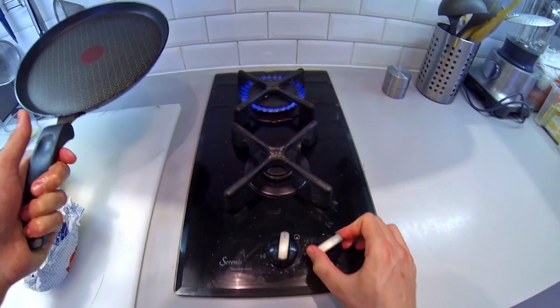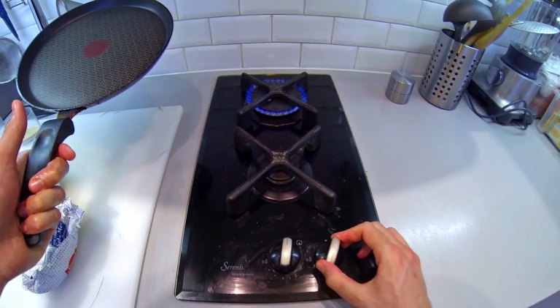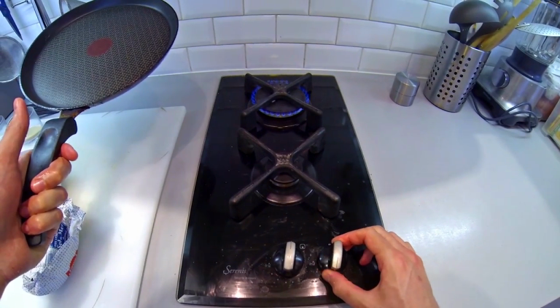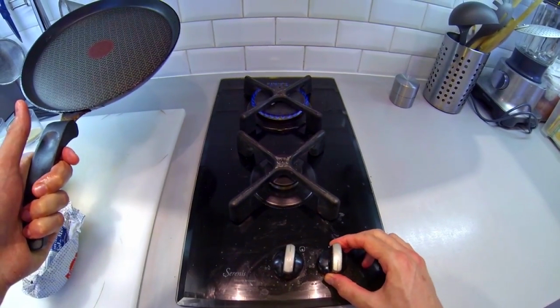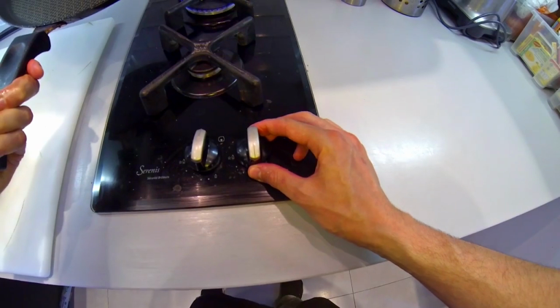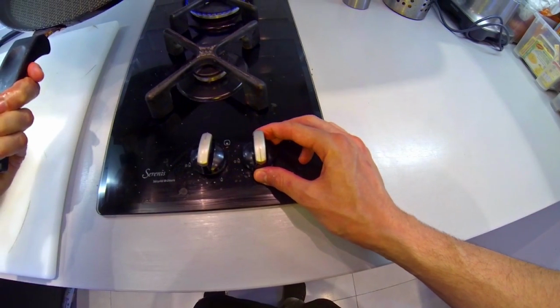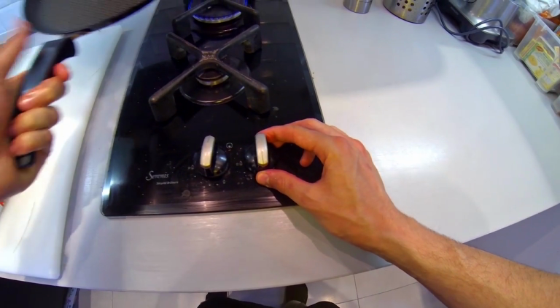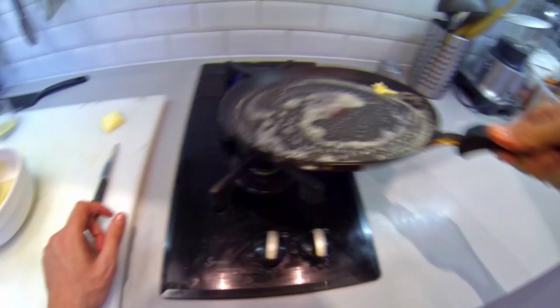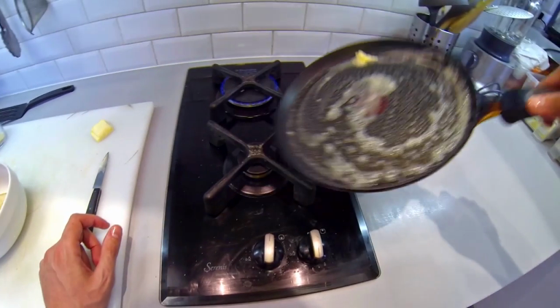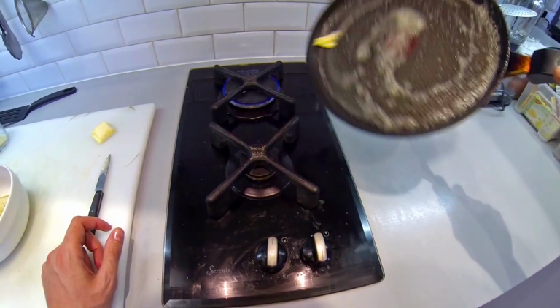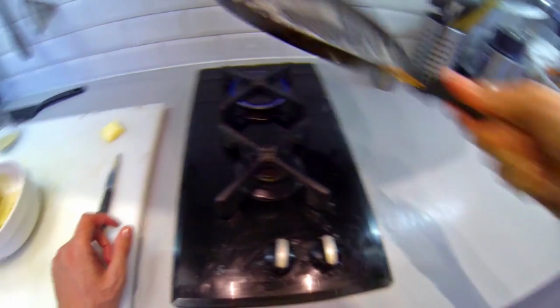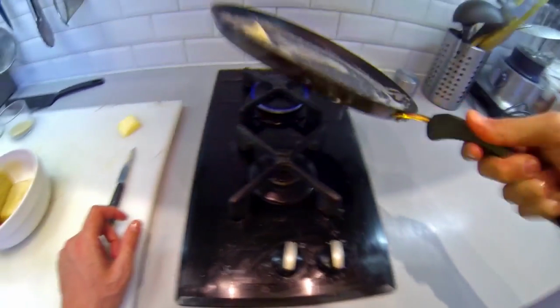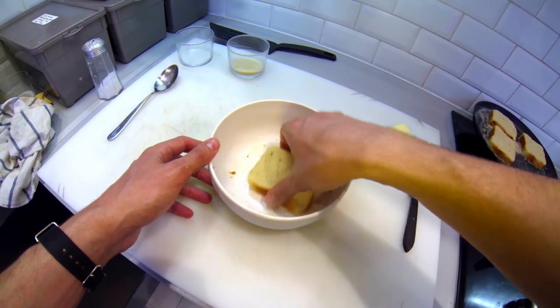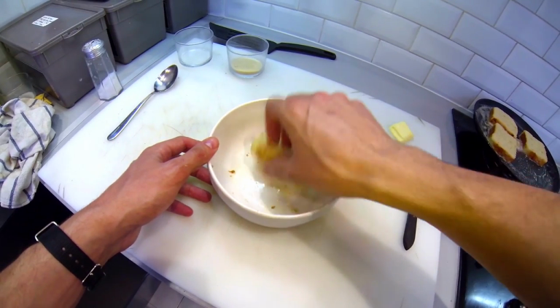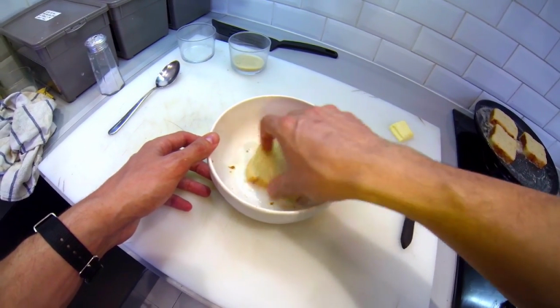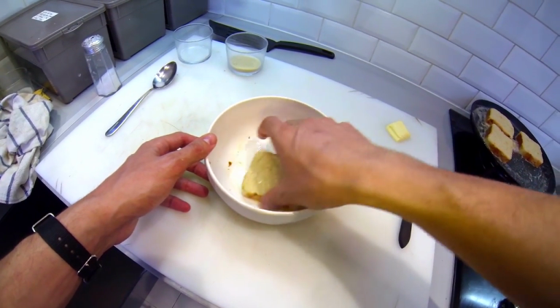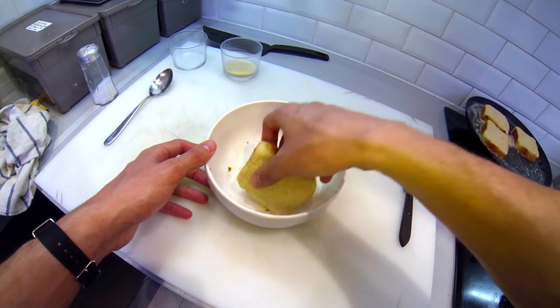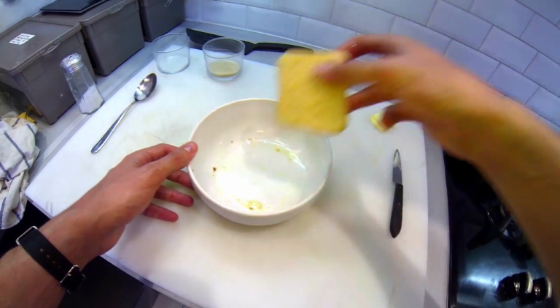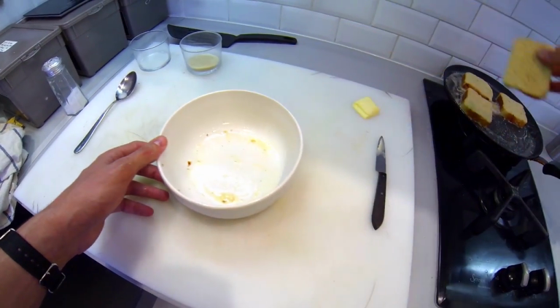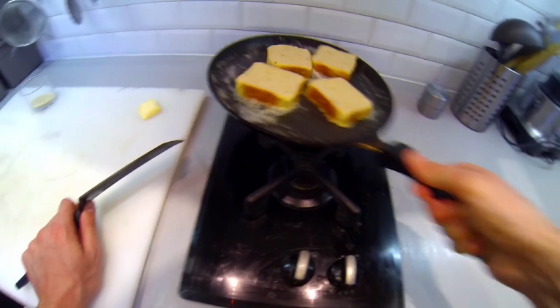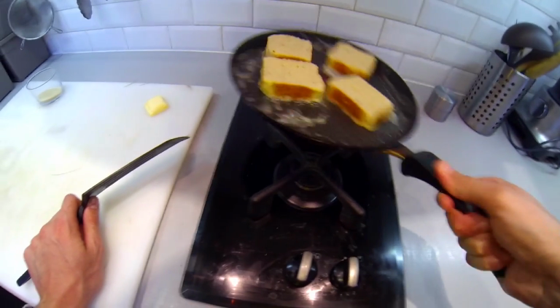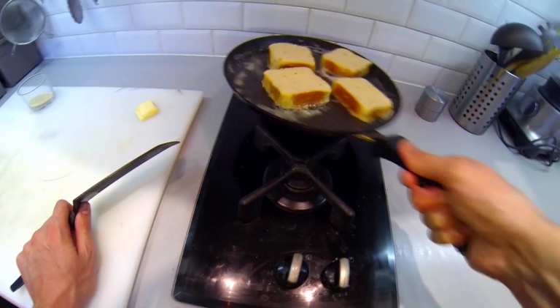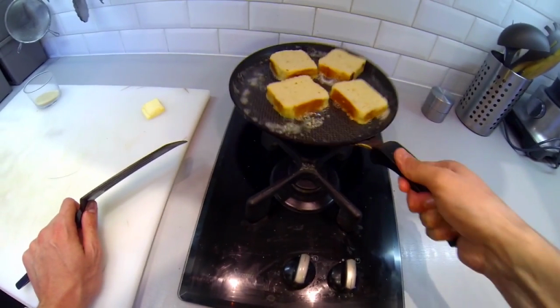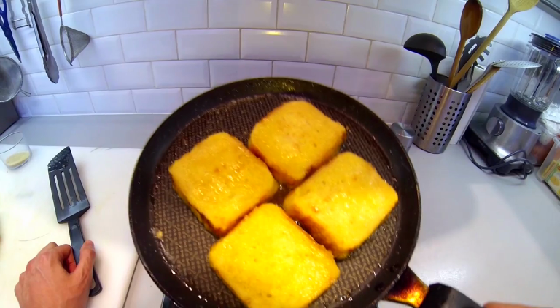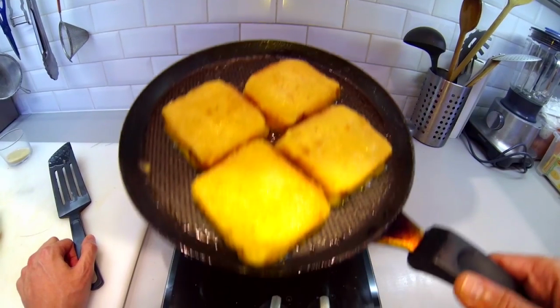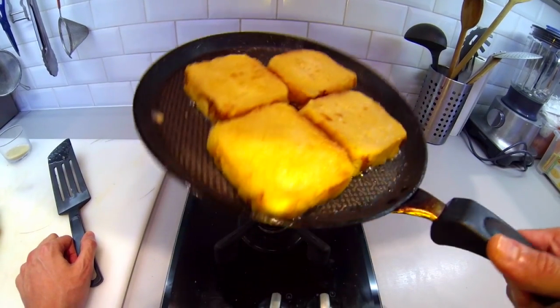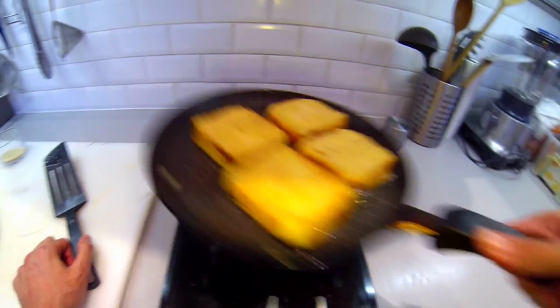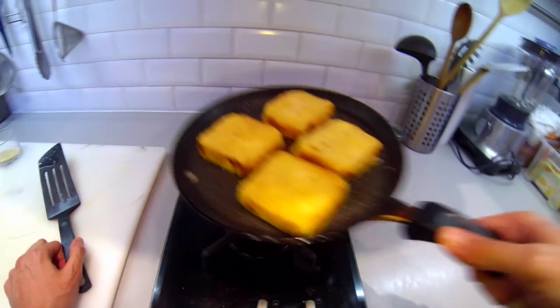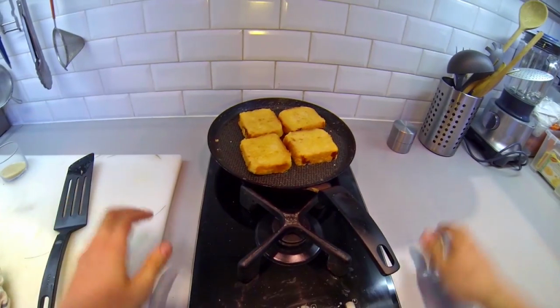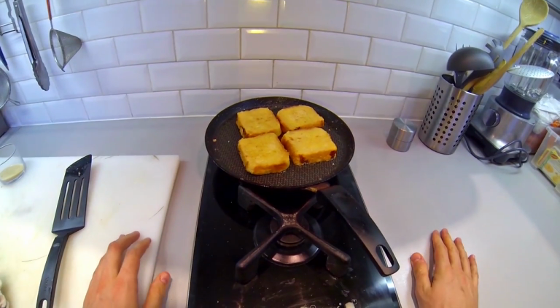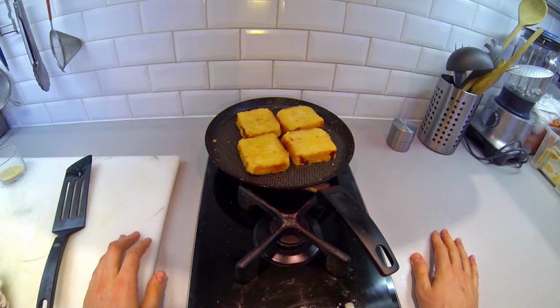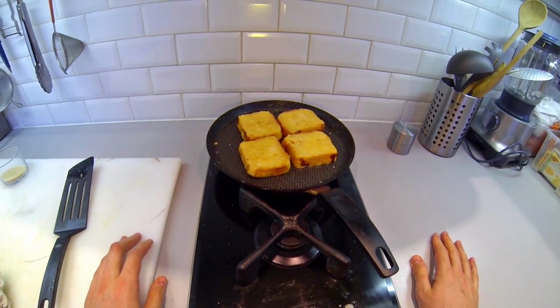Put the fire on medium low. Grease with butter and lay the slices of bread in the pan. Fat is better. Fry them slowly to prevent them from burning. This should take like 10 minutes.